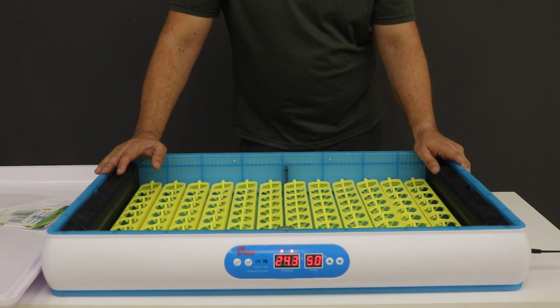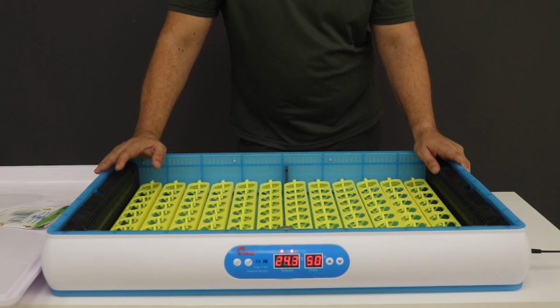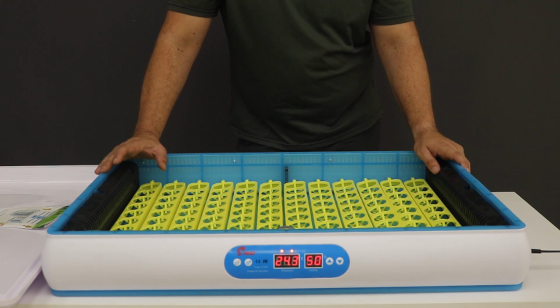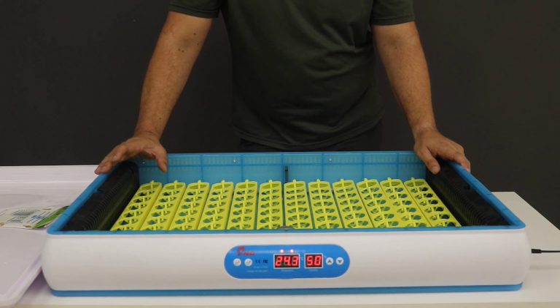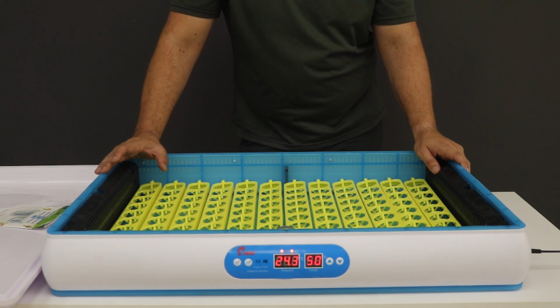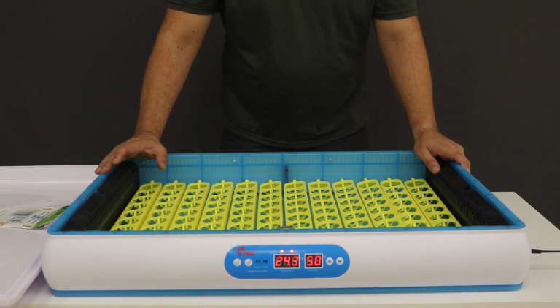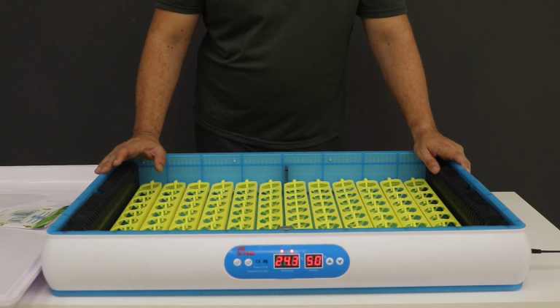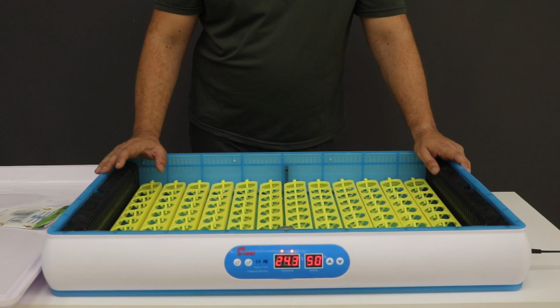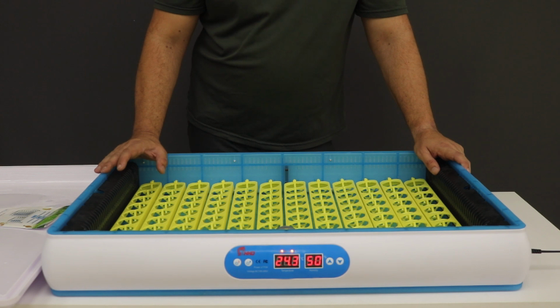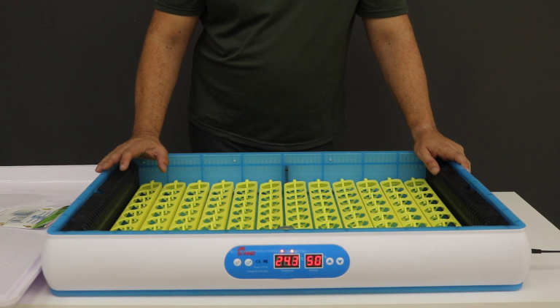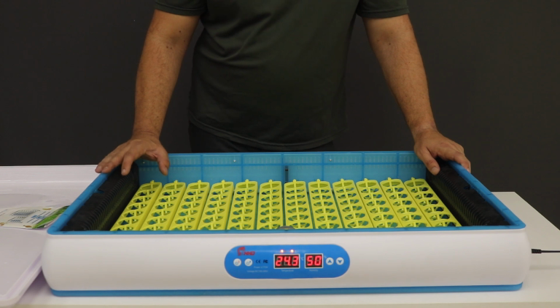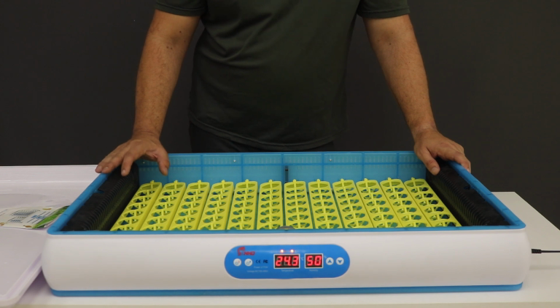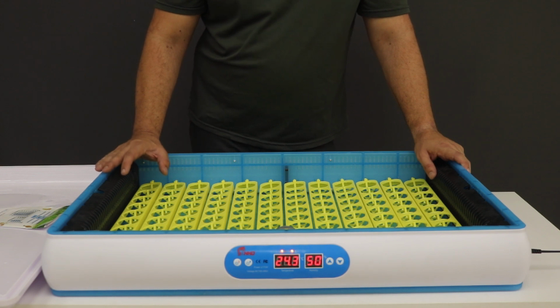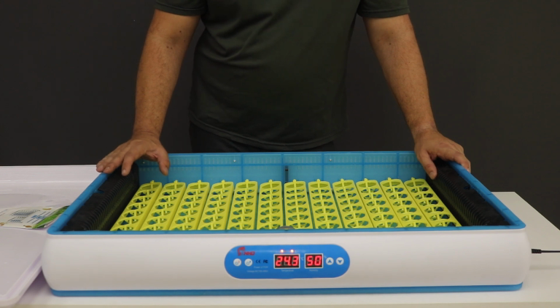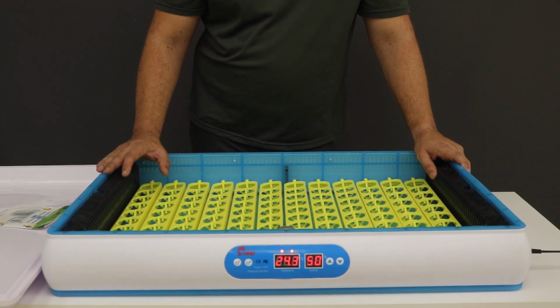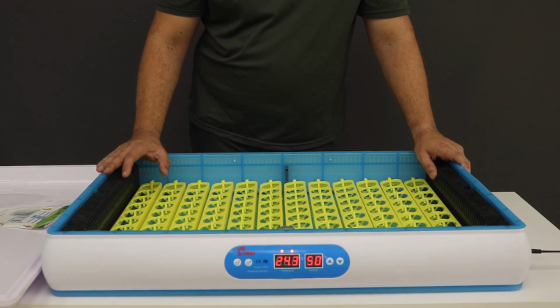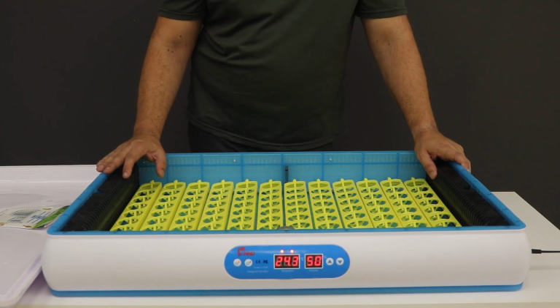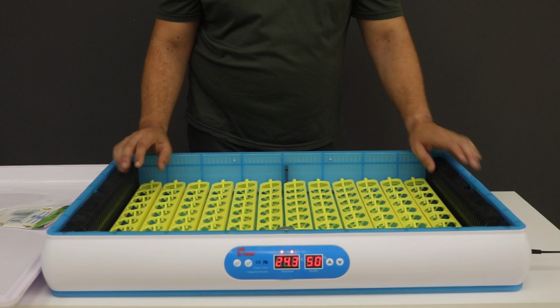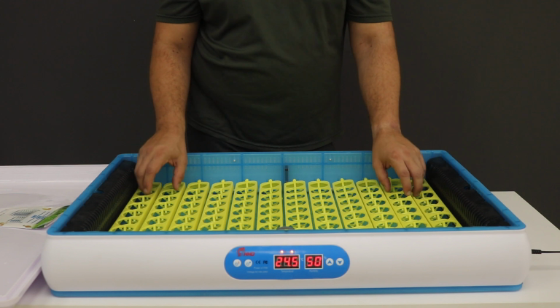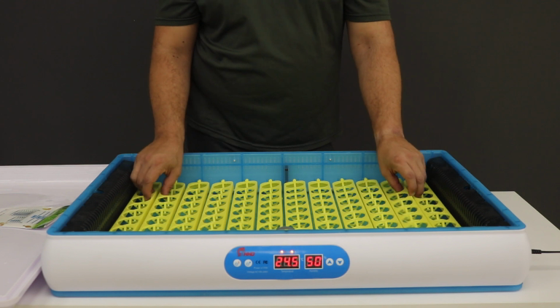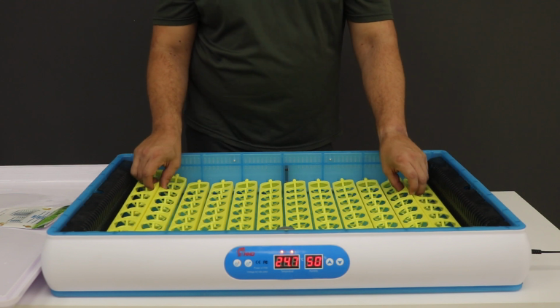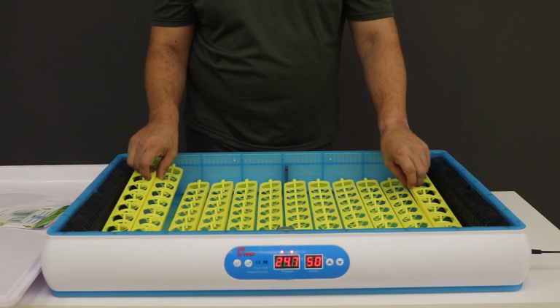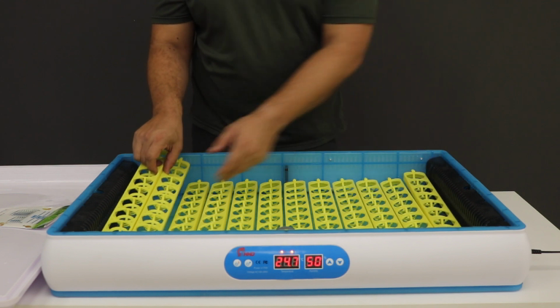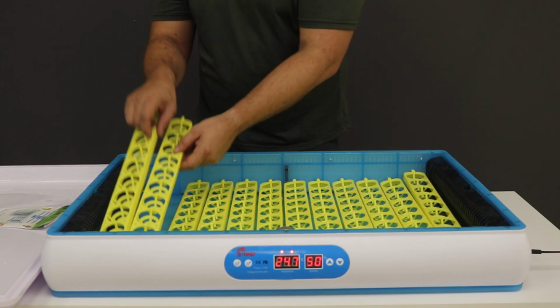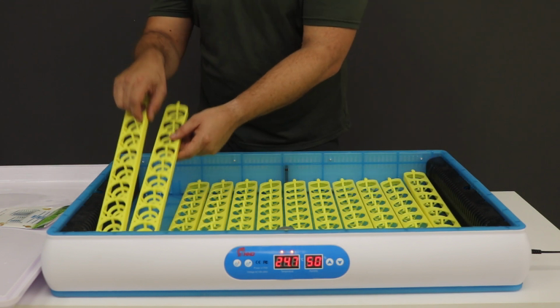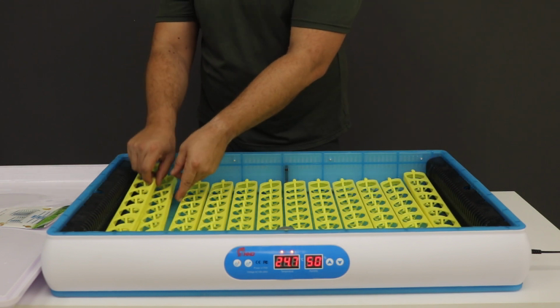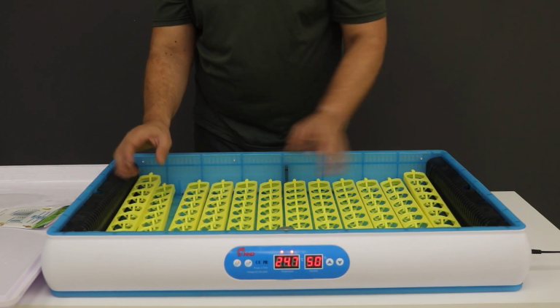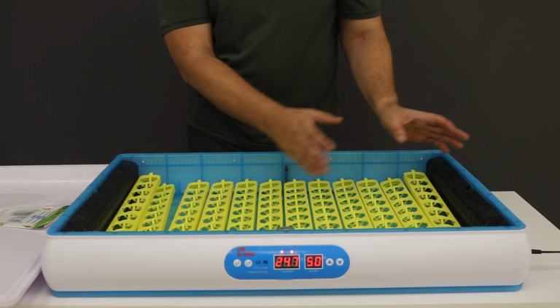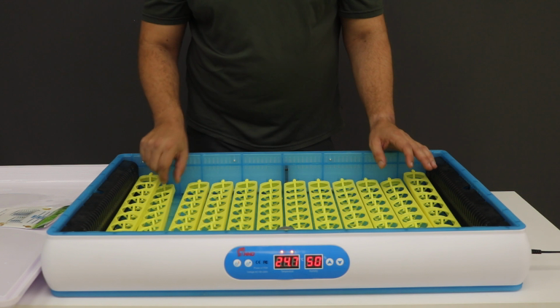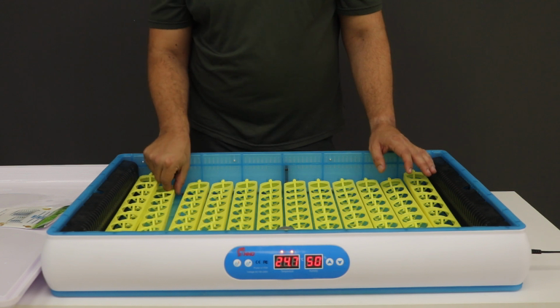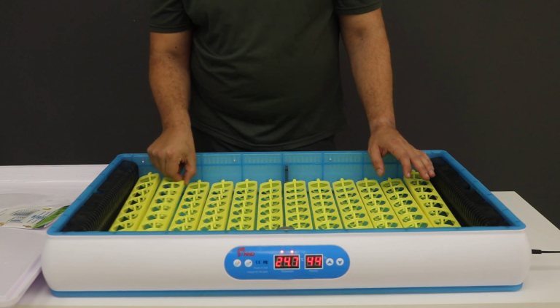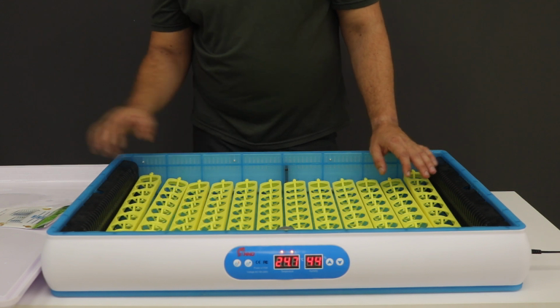There's a small alarm that will beep if it reaches too high or too low, just to inform you that there's a problem. First off, you keep the eggs in the unit for 19 days.